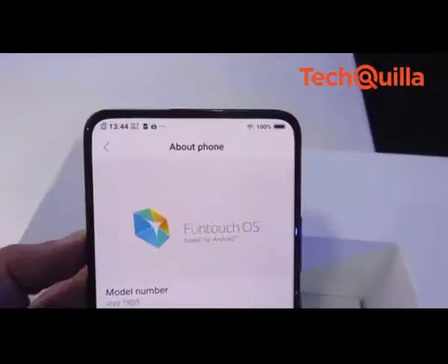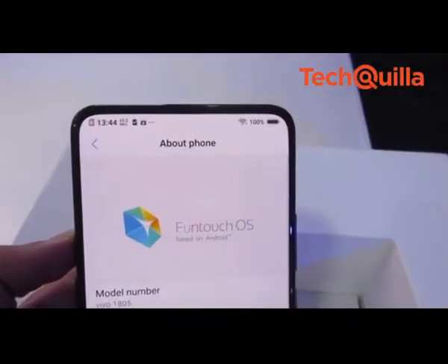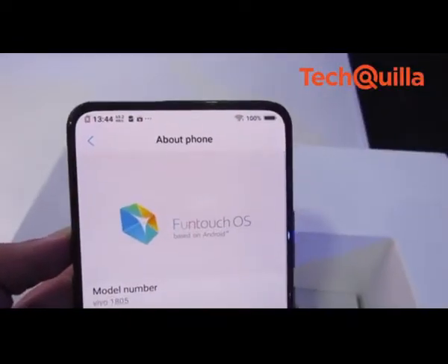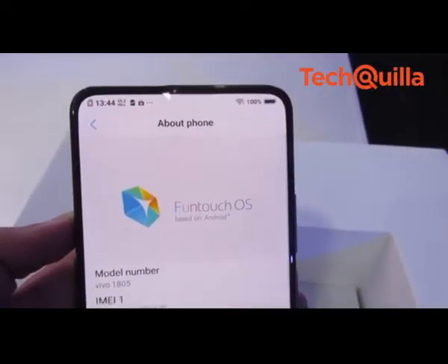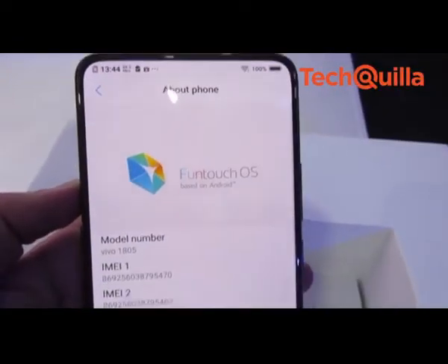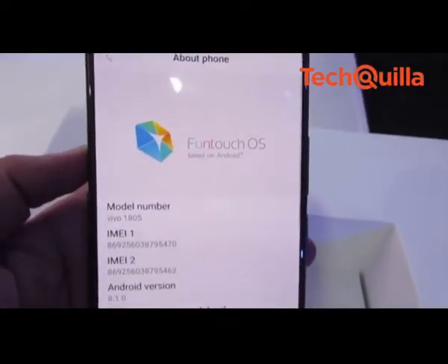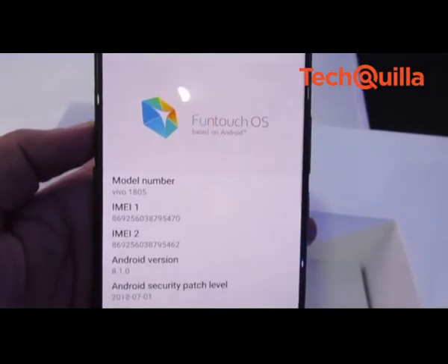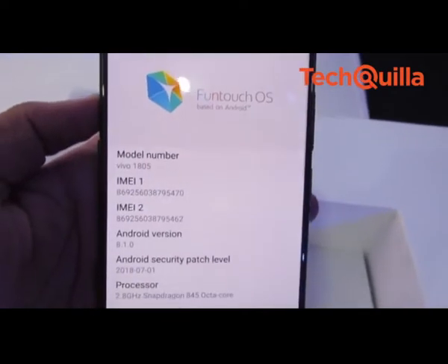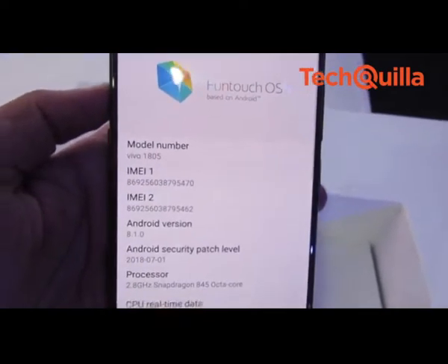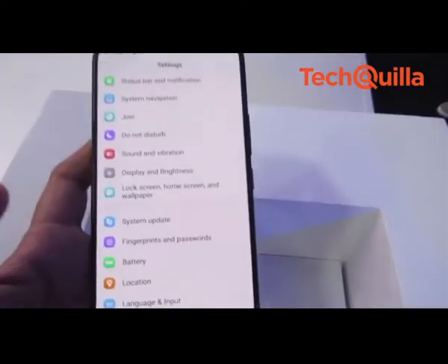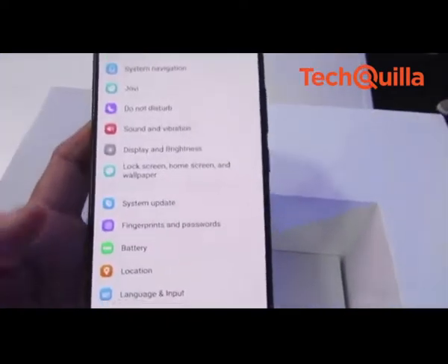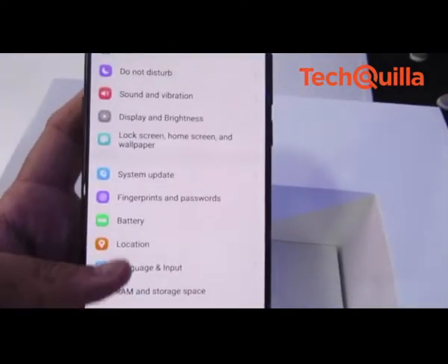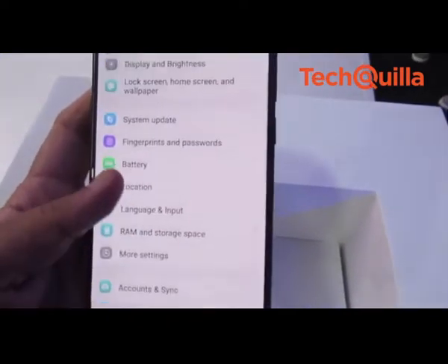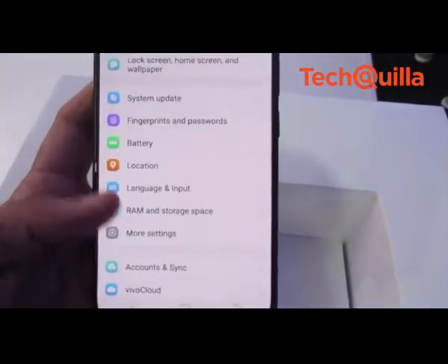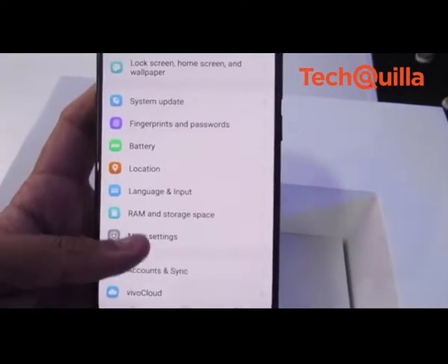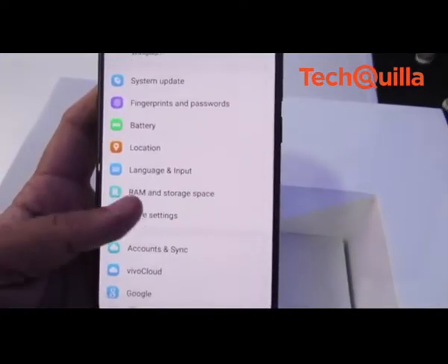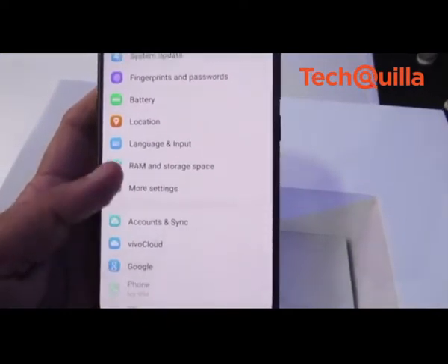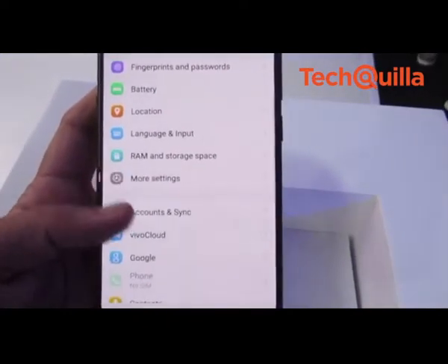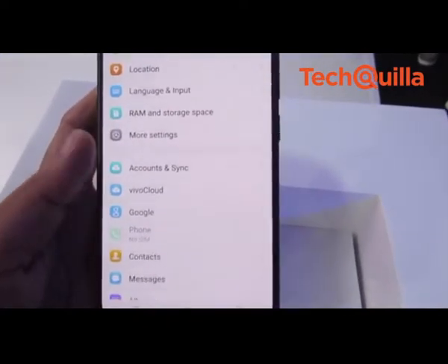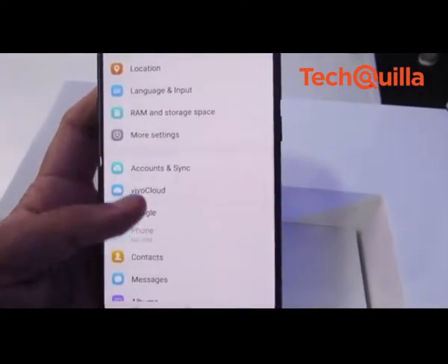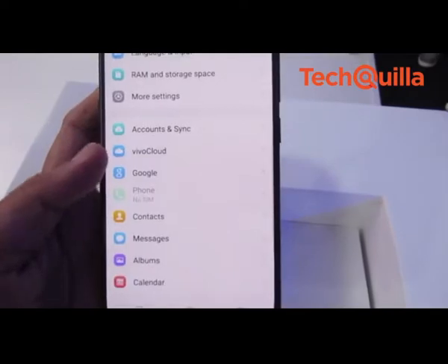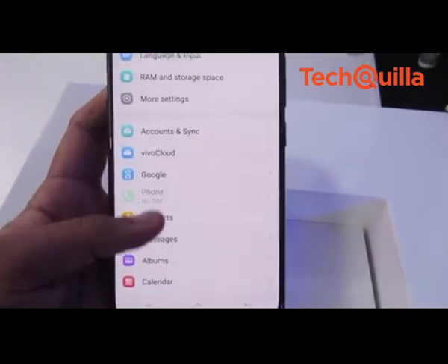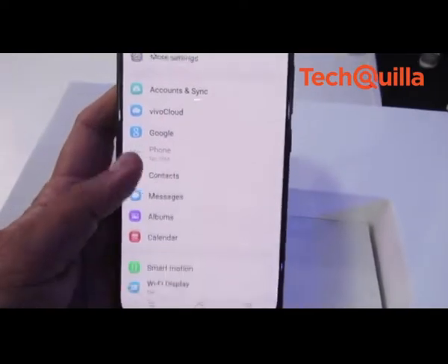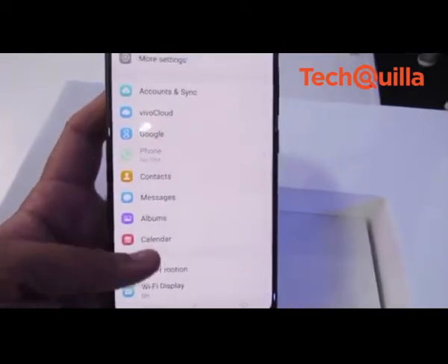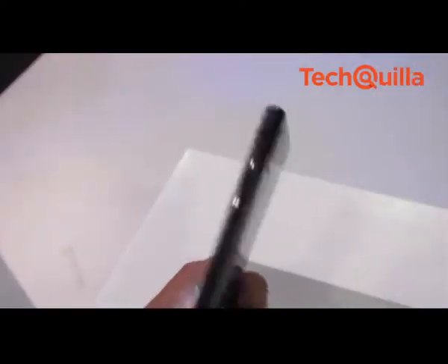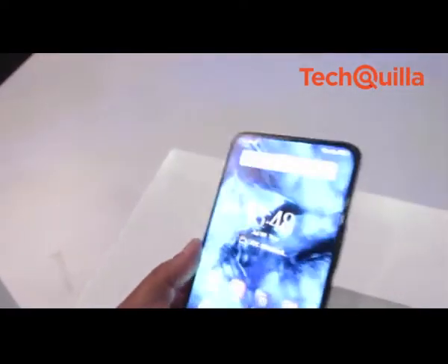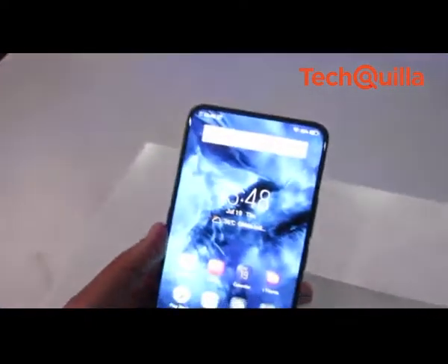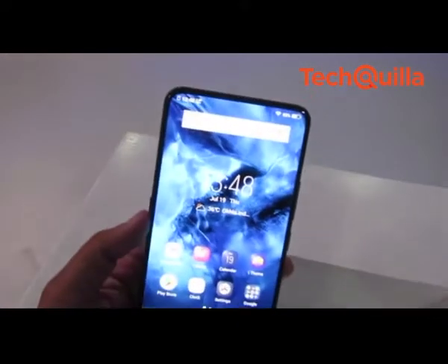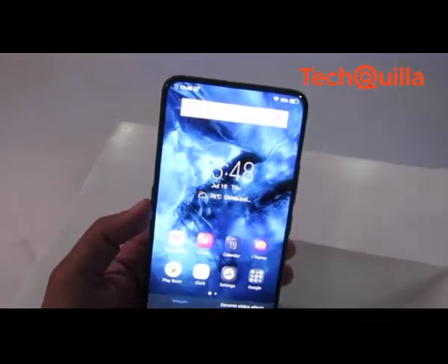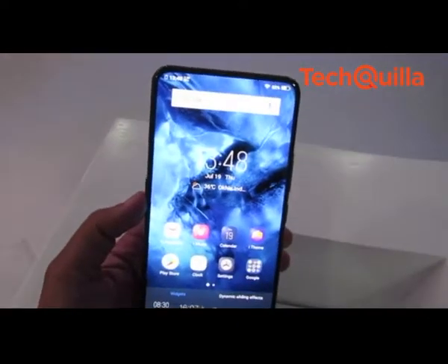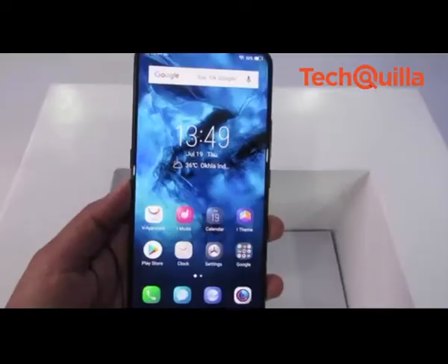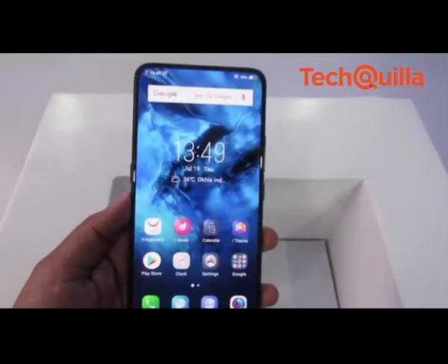The device runs Vivo's proprietary FunTouch OS 4.0 based on Android 8.1 Oreo and is fueled by a 4000mAh battery with Type-C charging.